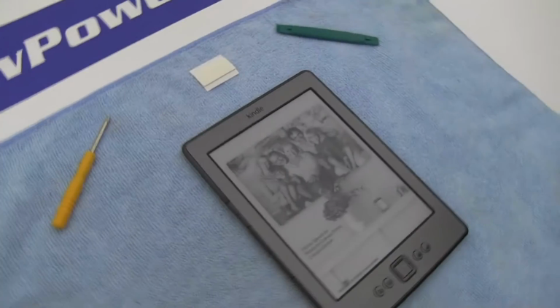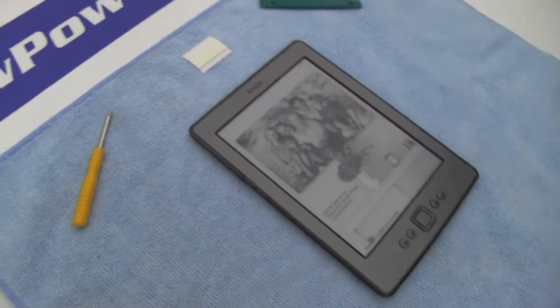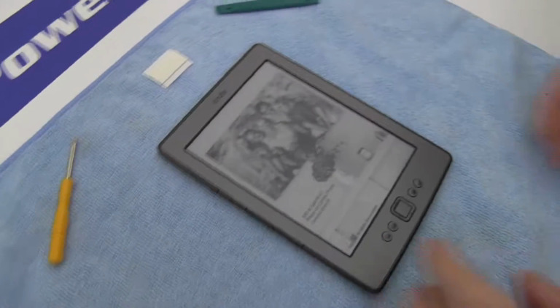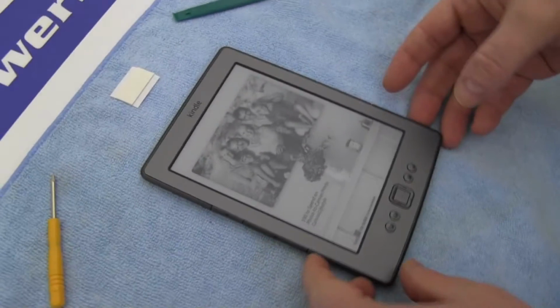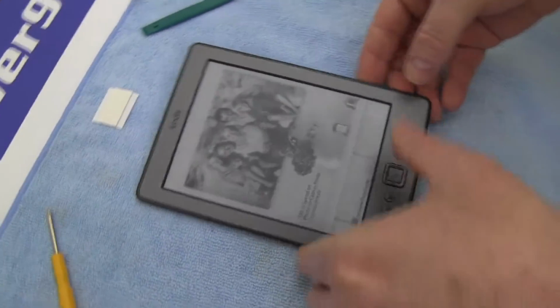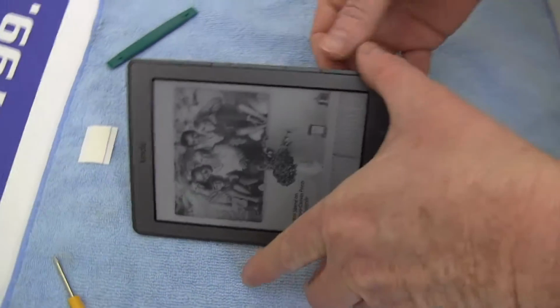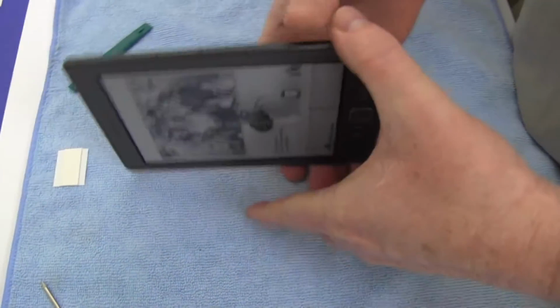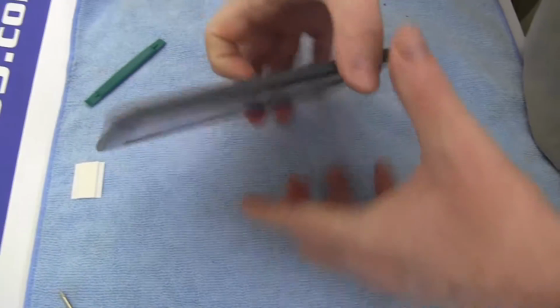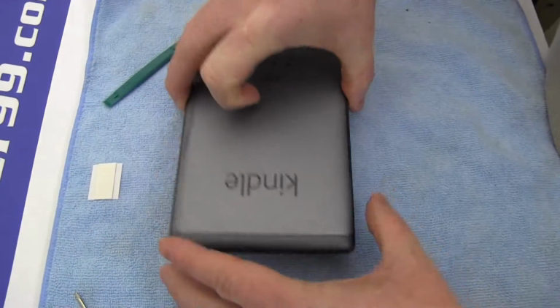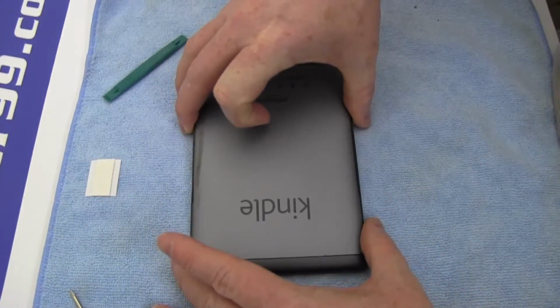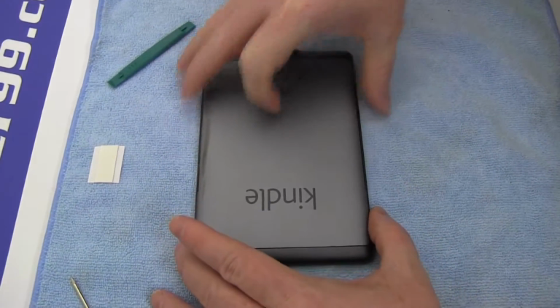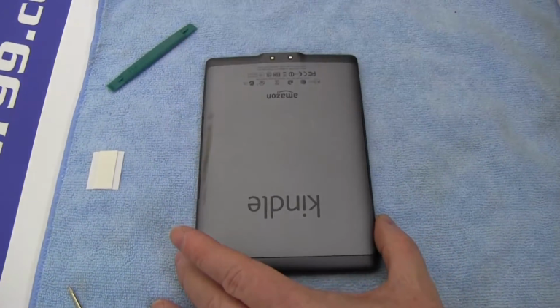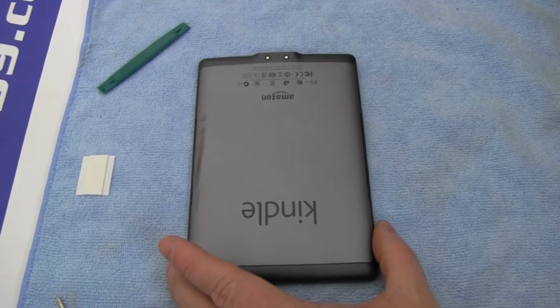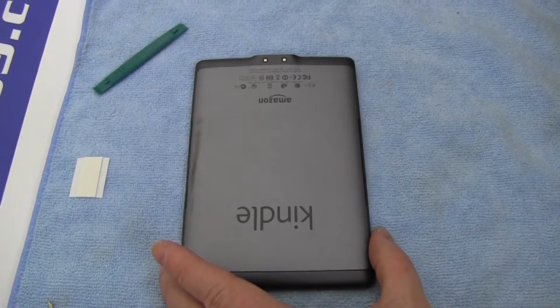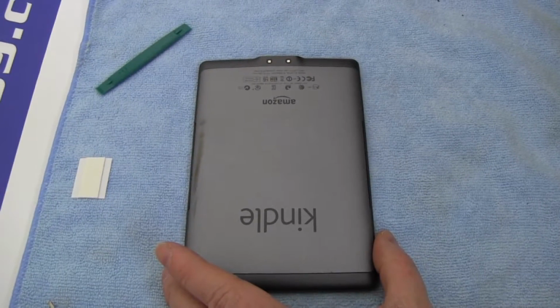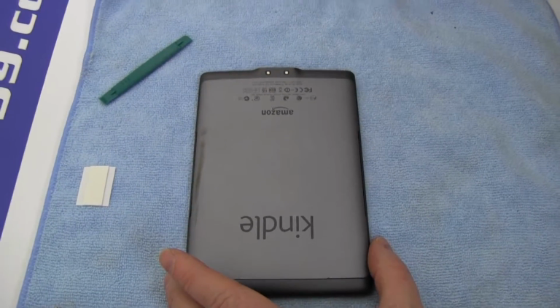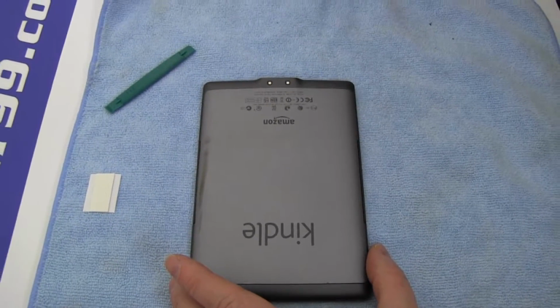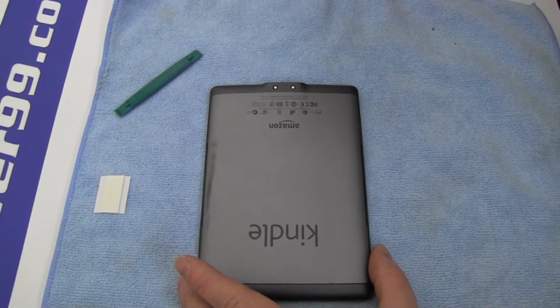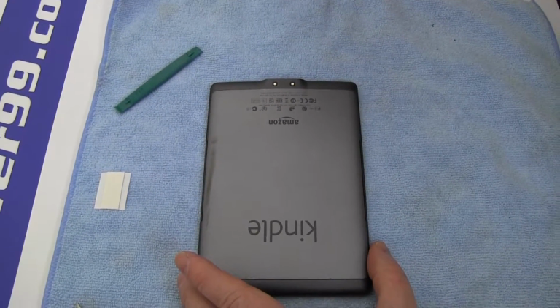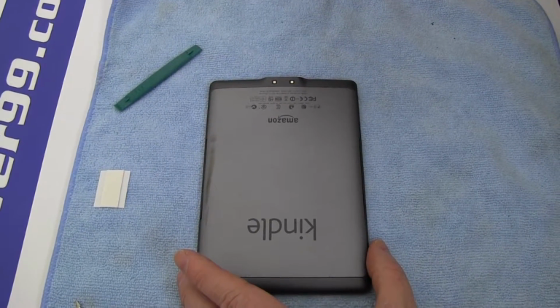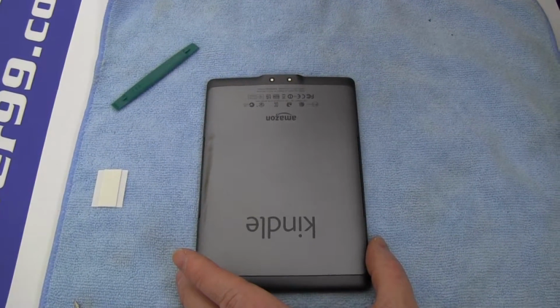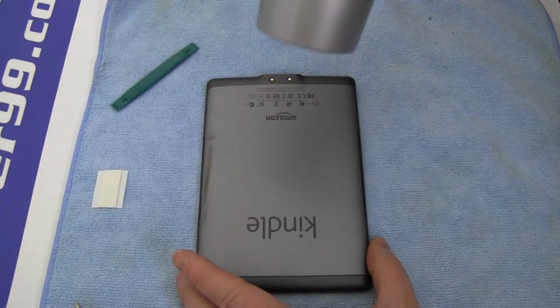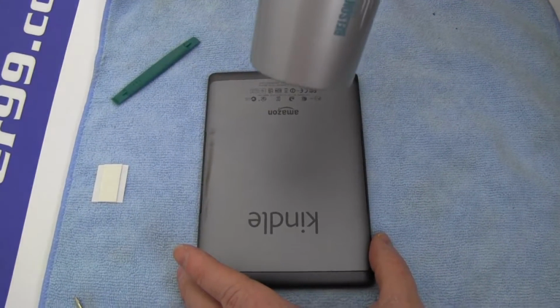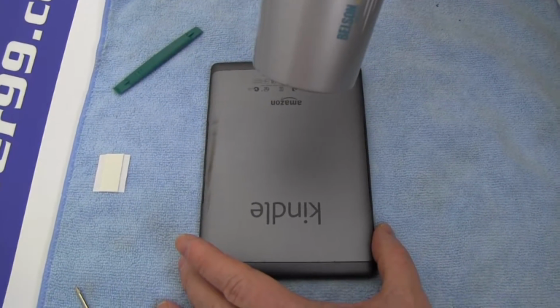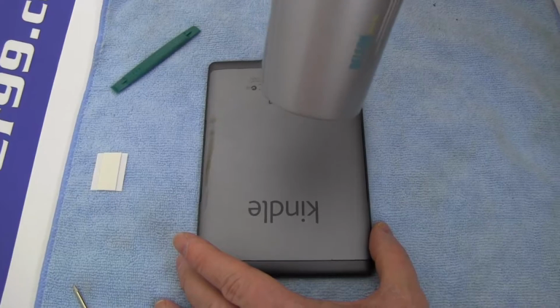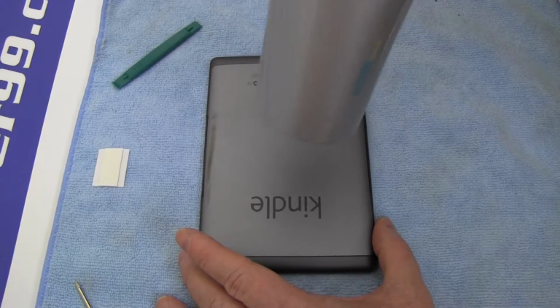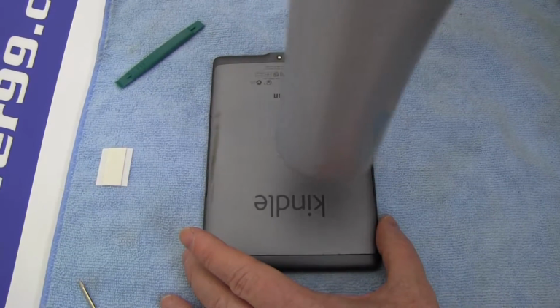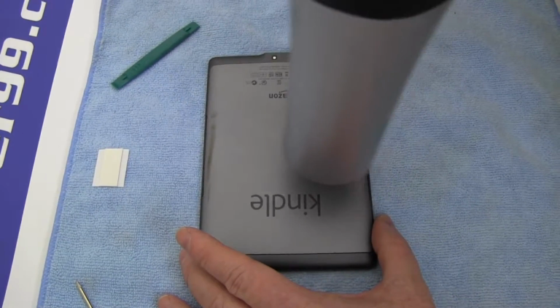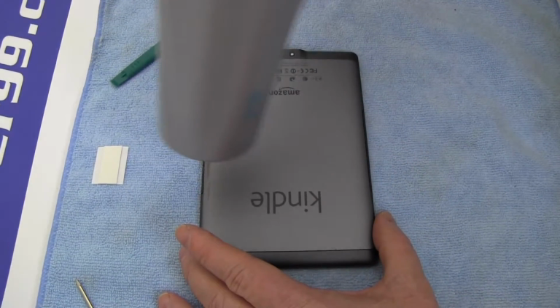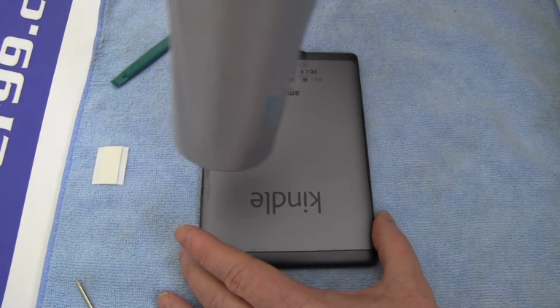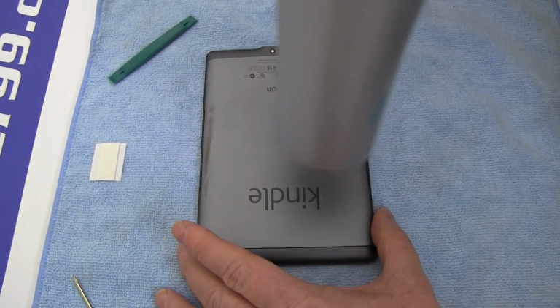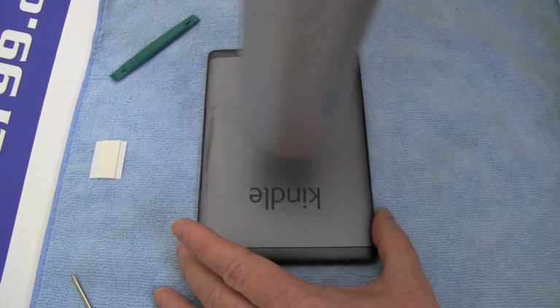Find a soft cloth or other means to protect the face of your Kindle. Begin by using a hairdryer on the back of your Kindle to loosen the adhesive inside the device.